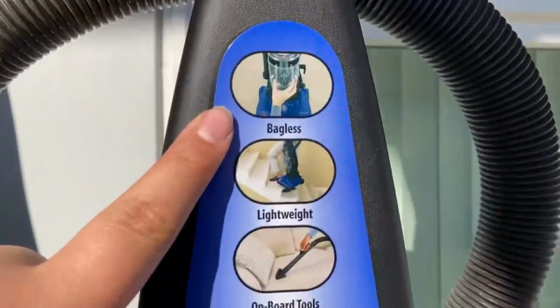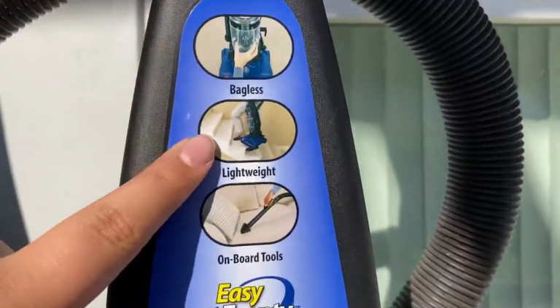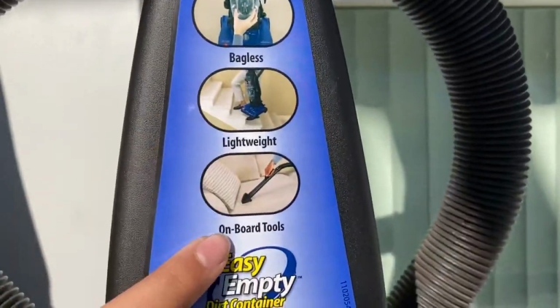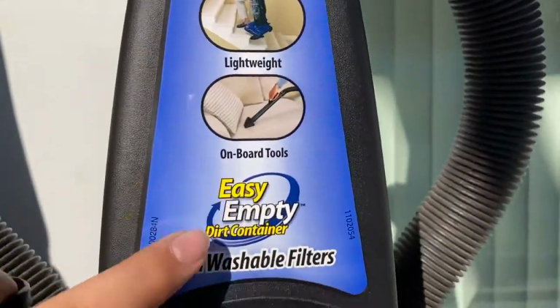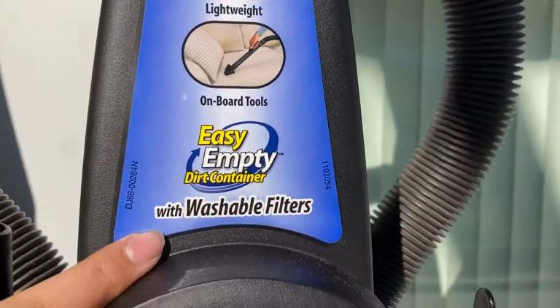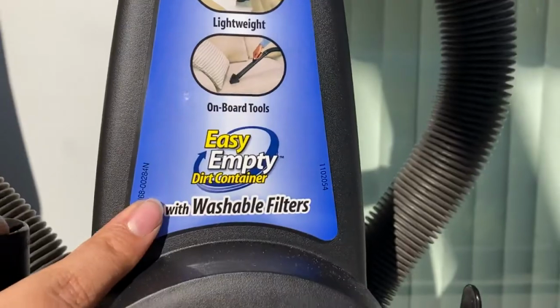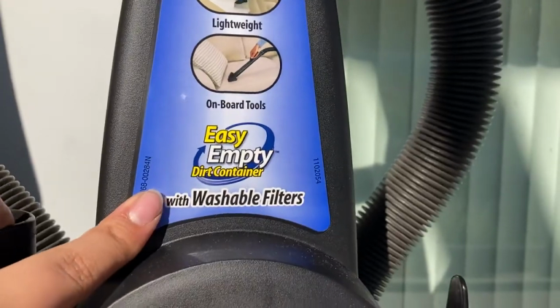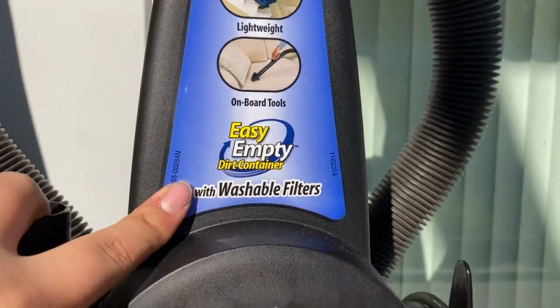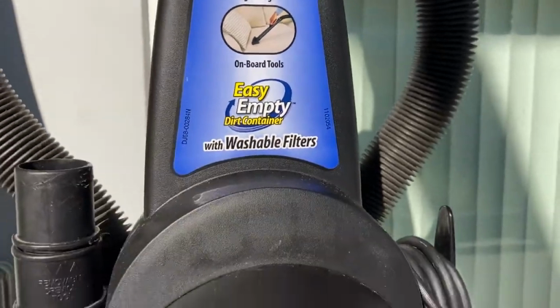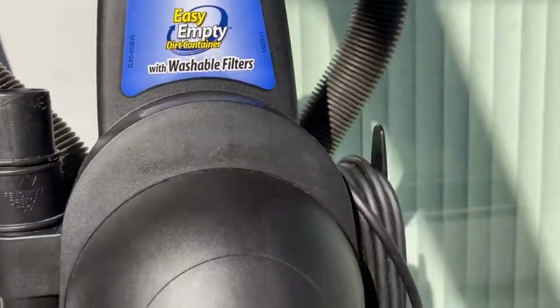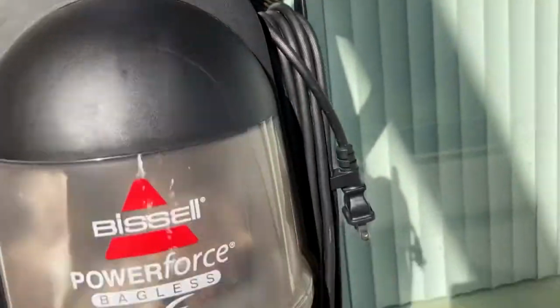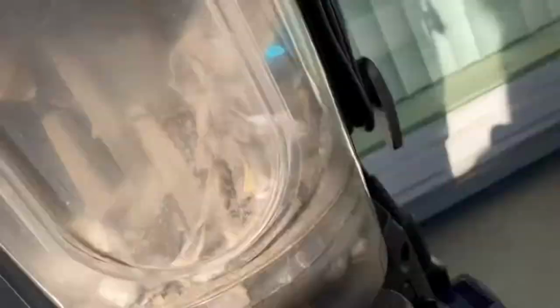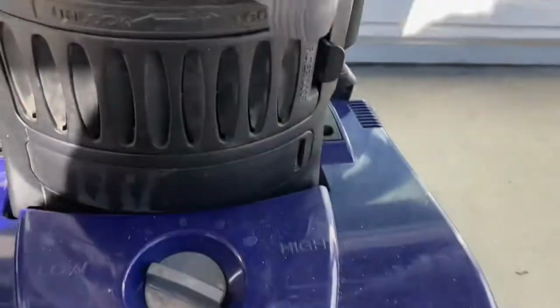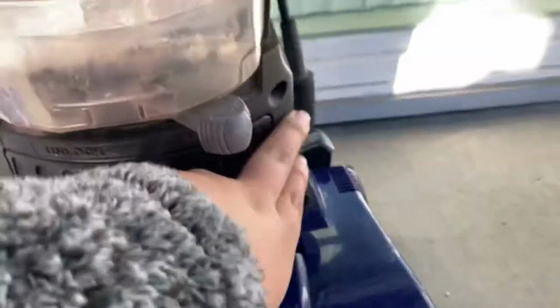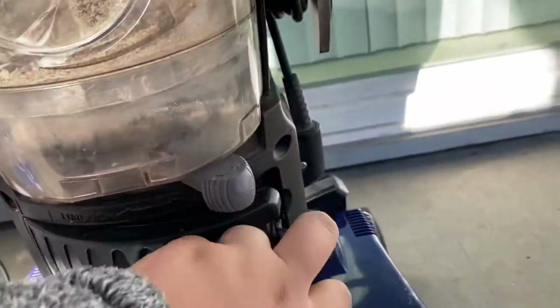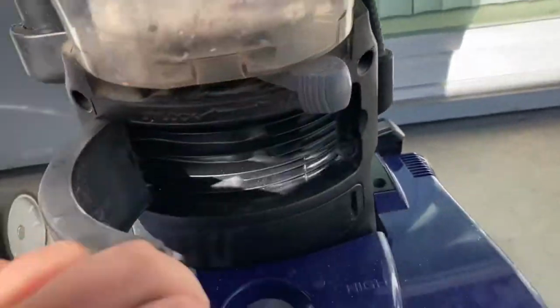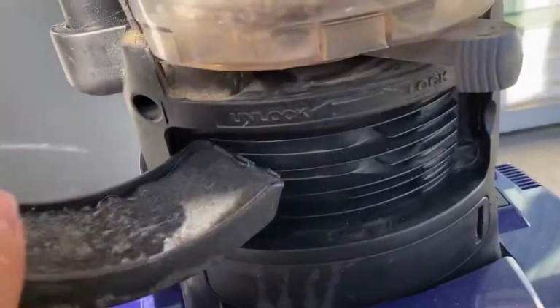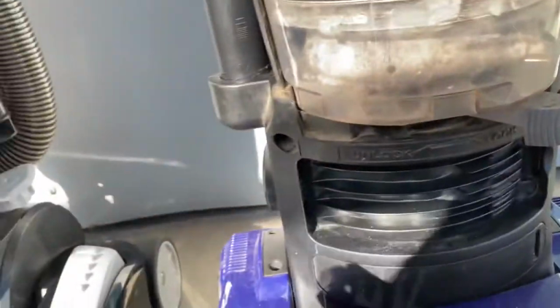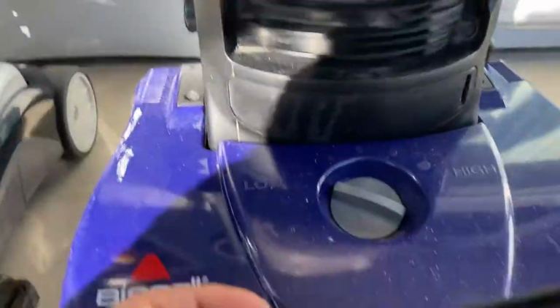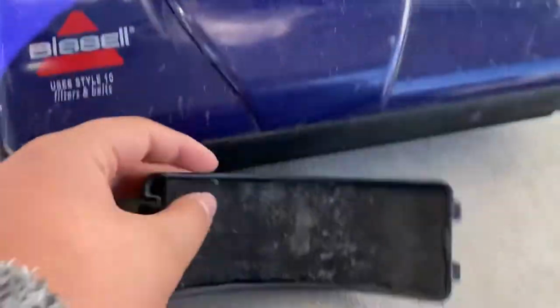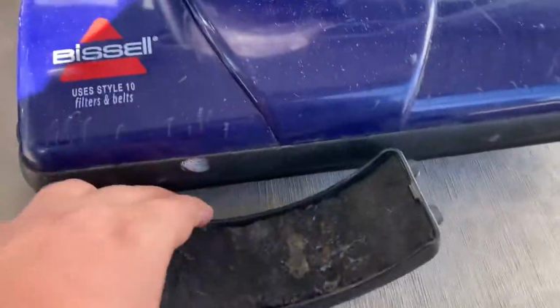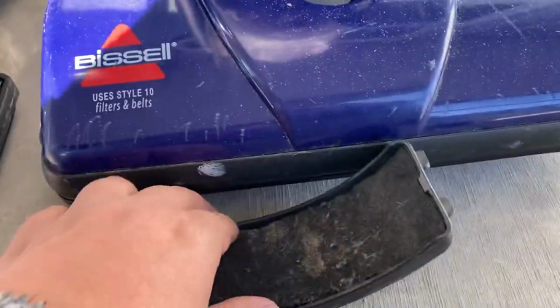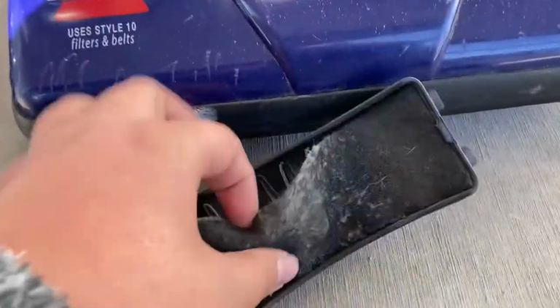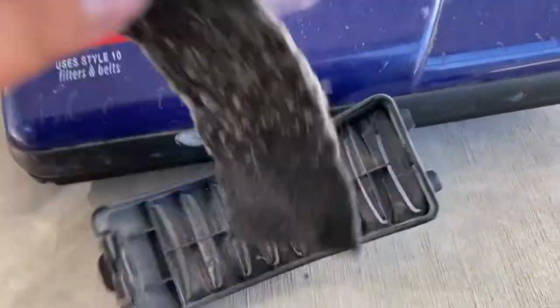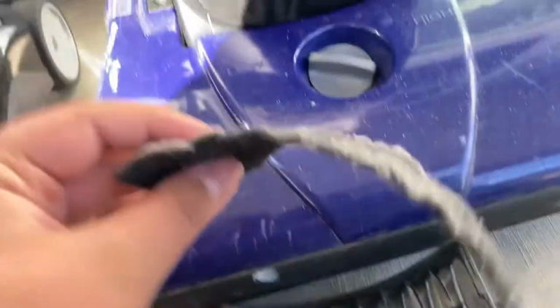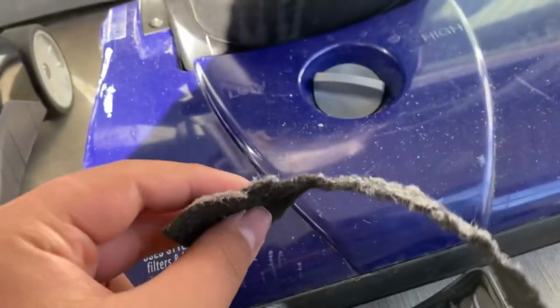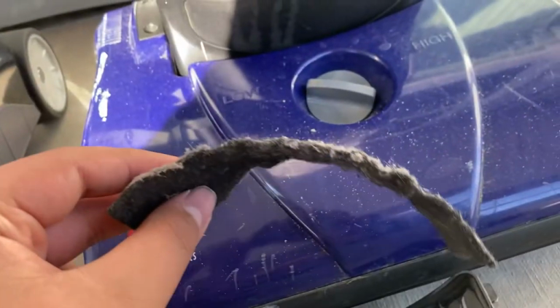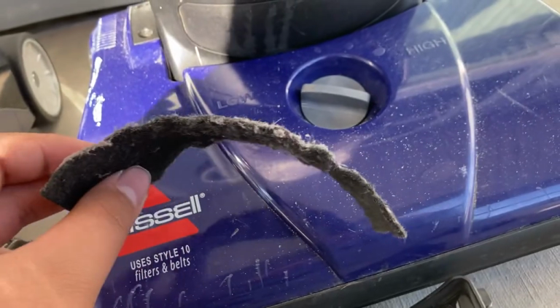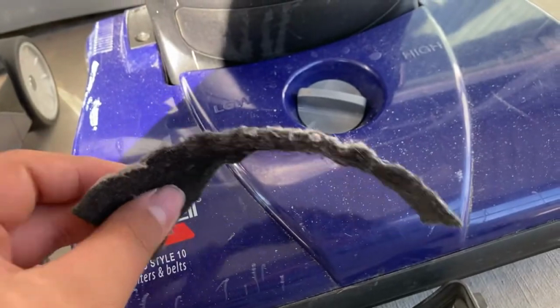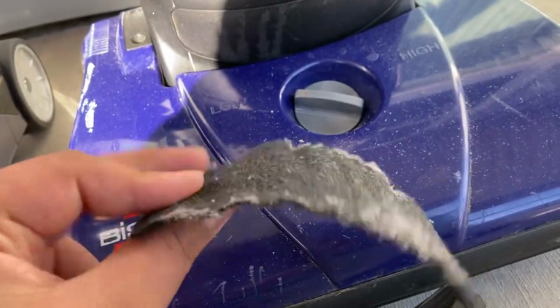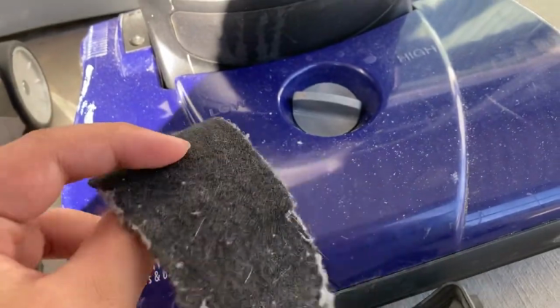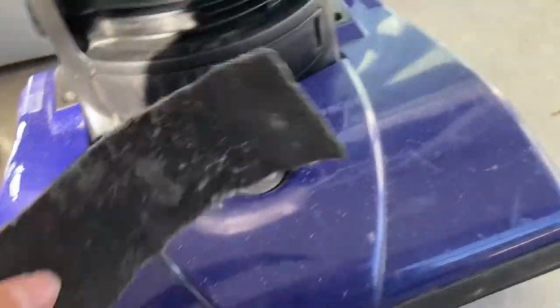Bagless, lightweight, onboard tools, easy empty. It's a container with washable filters. This filter is completely just worn out — it's very very flat, it's destroyed.